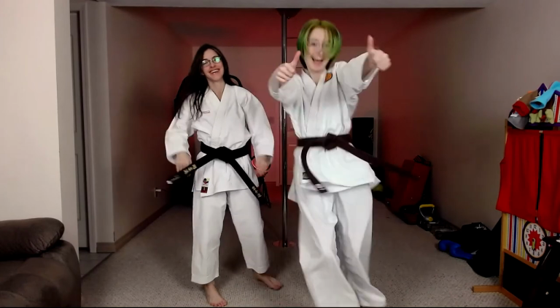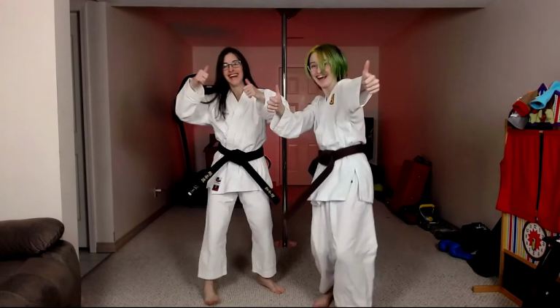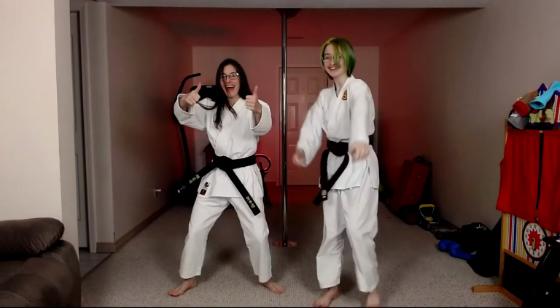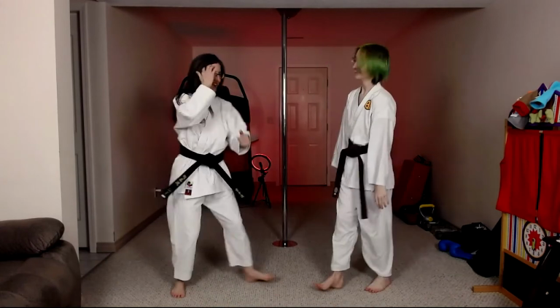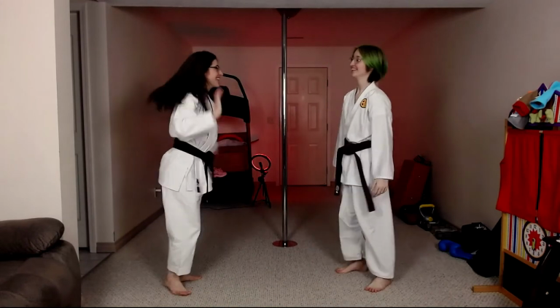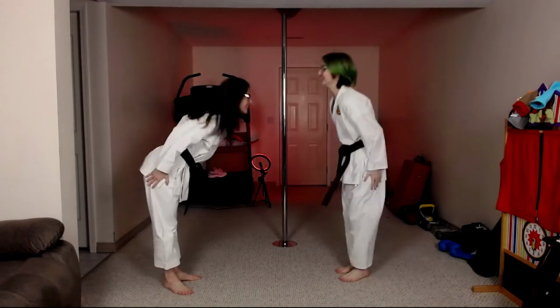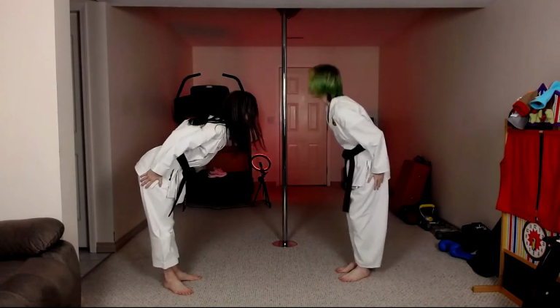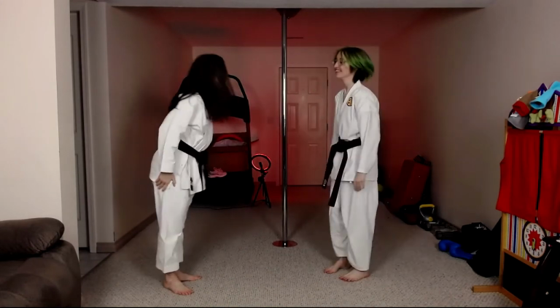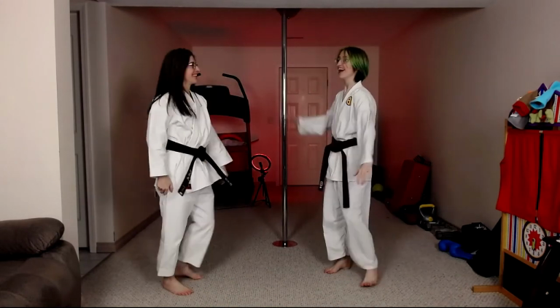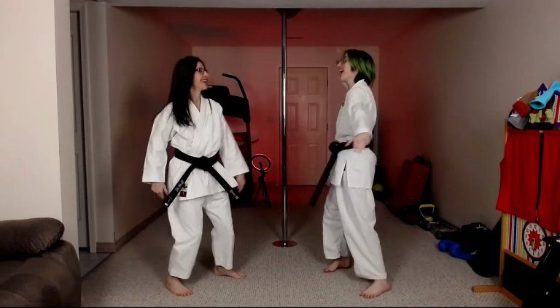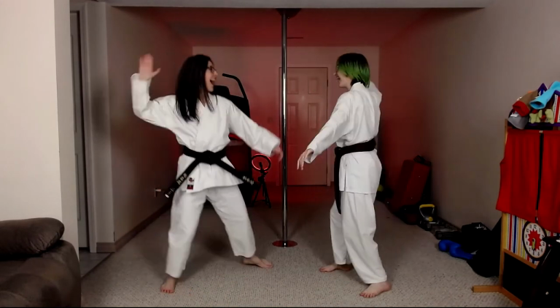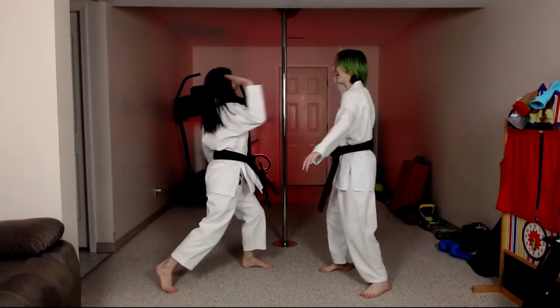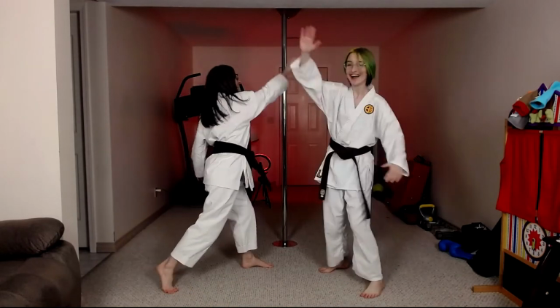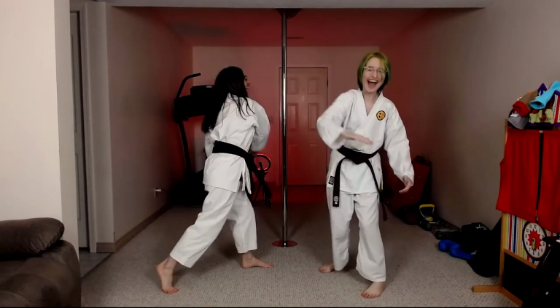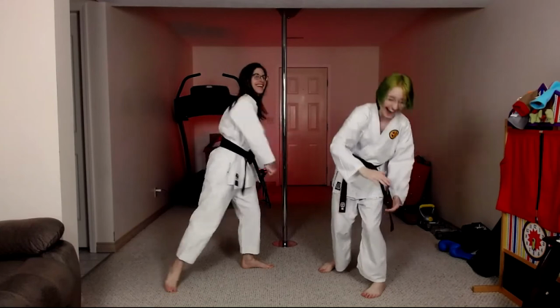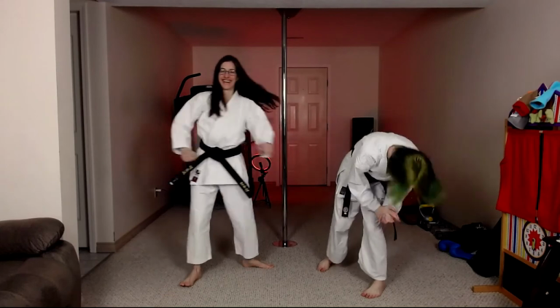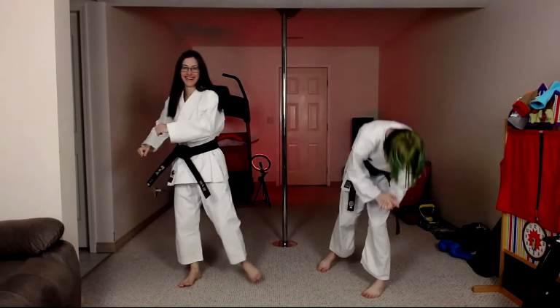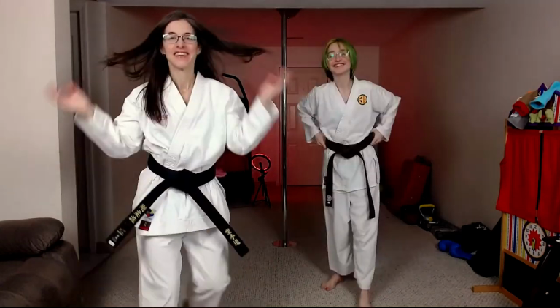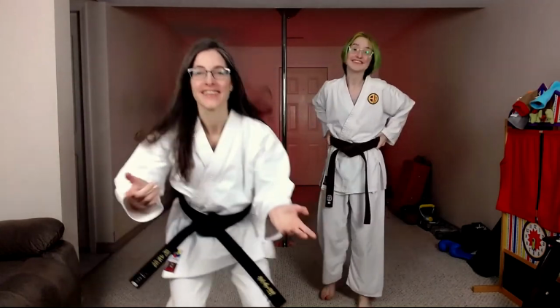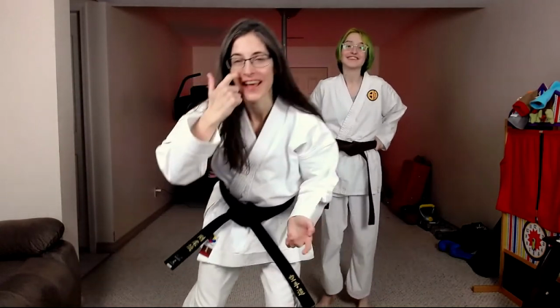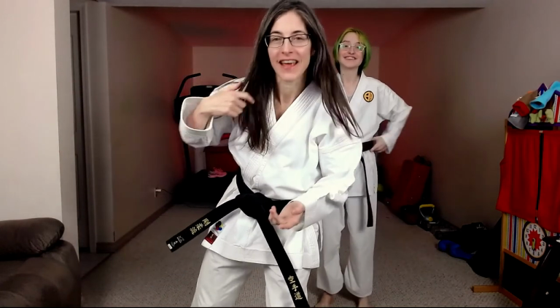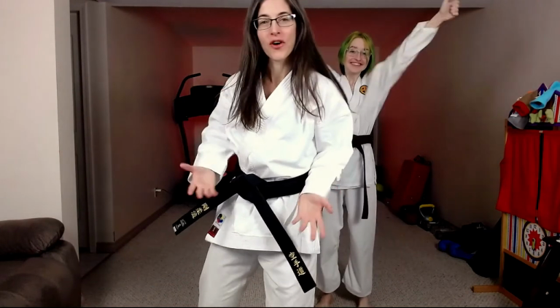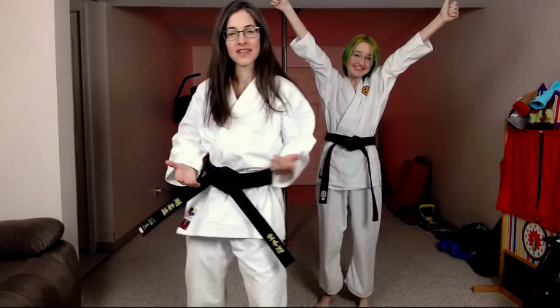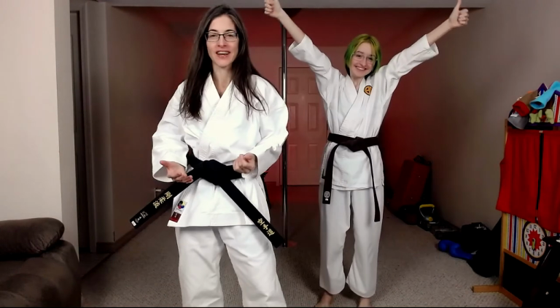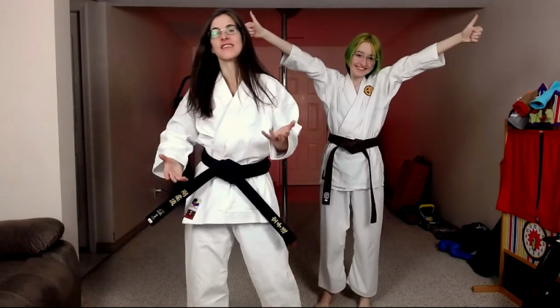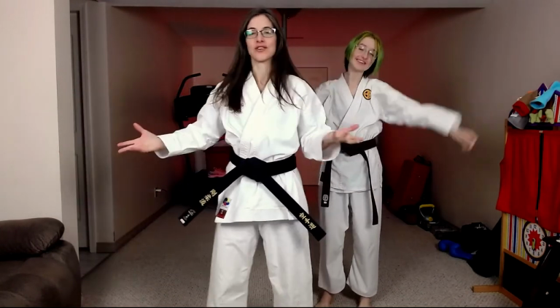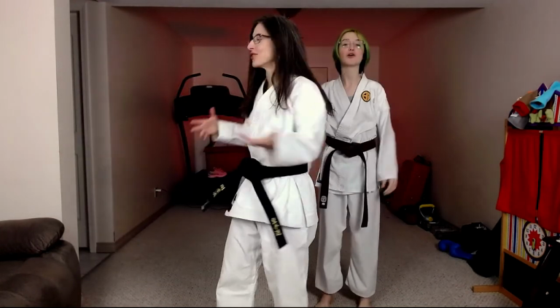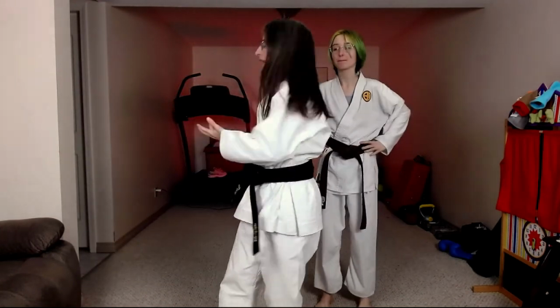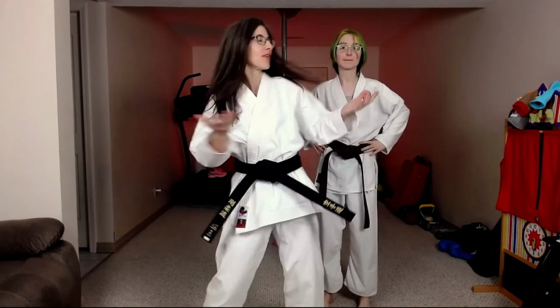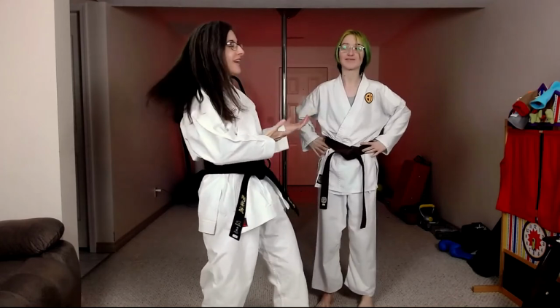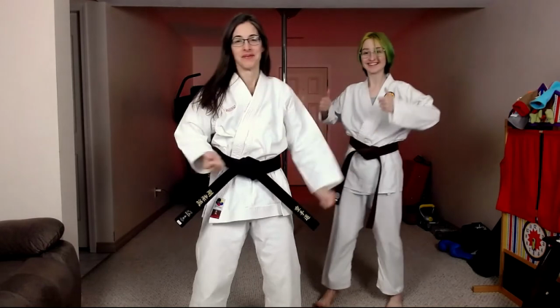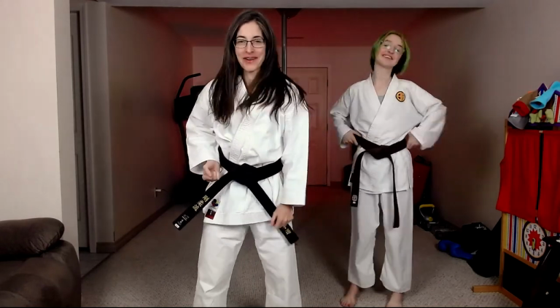And that's it — that is a forearm conditioning exercise that you can do with your partner.